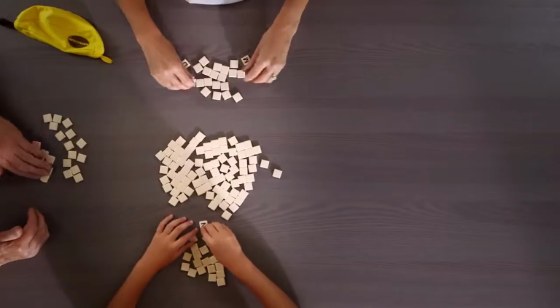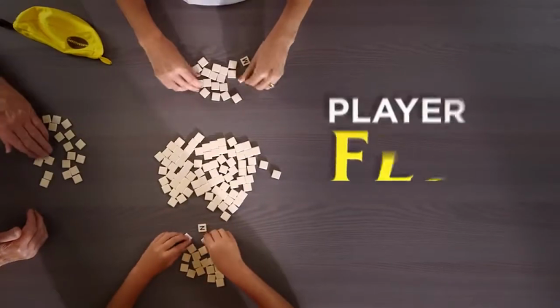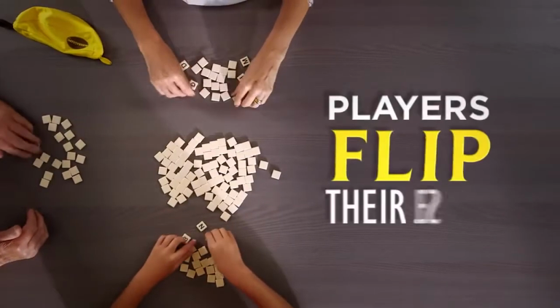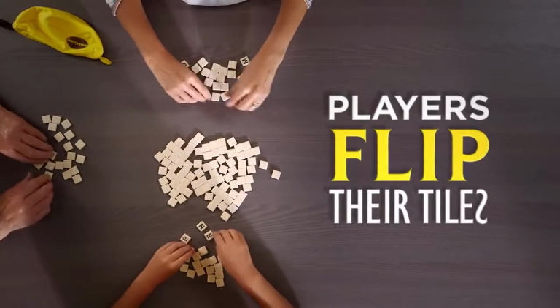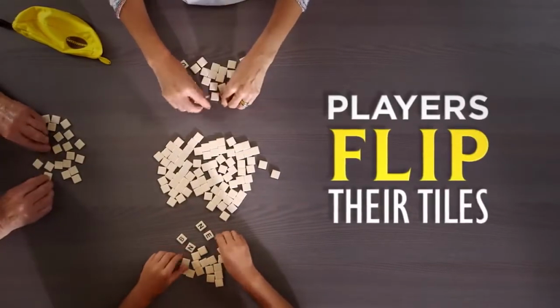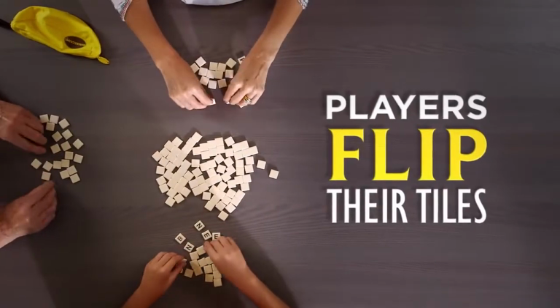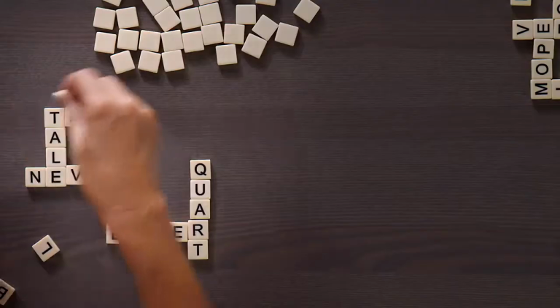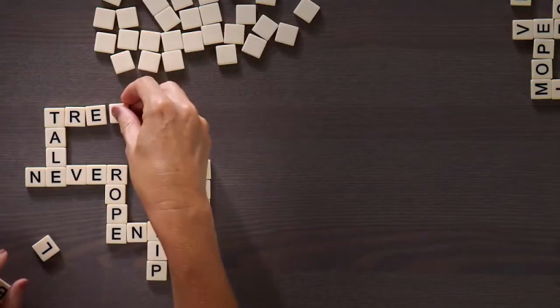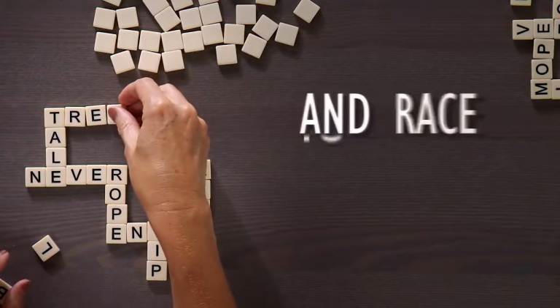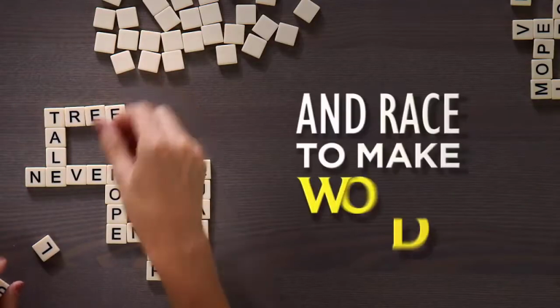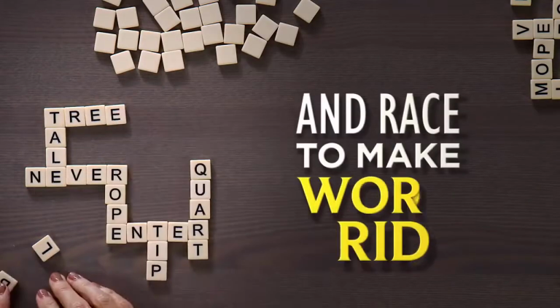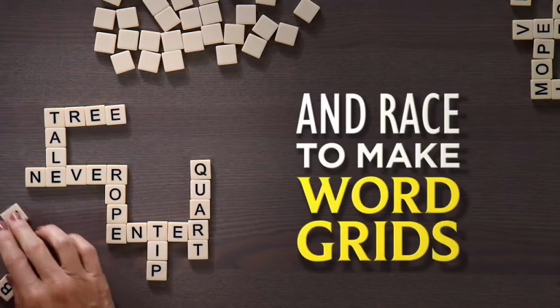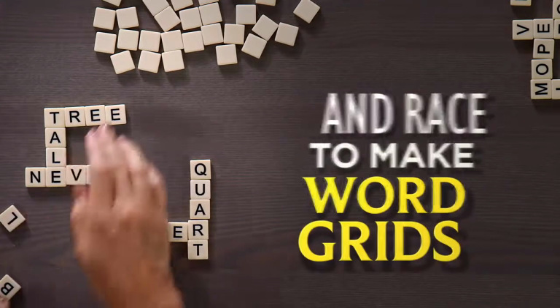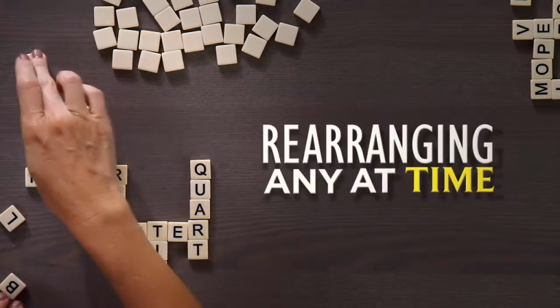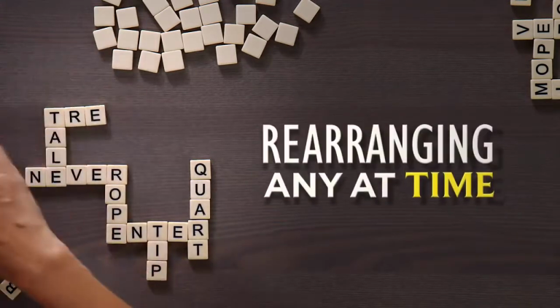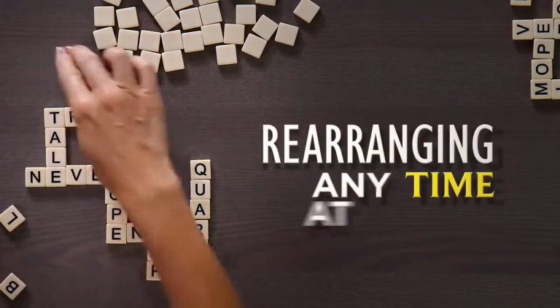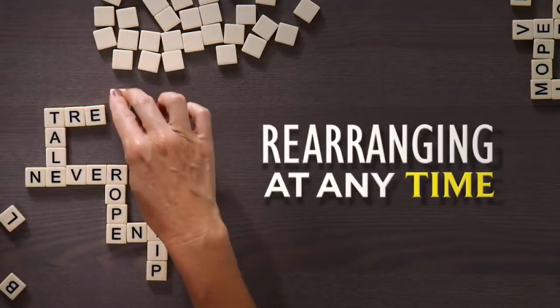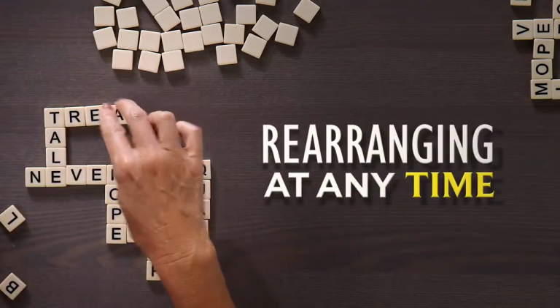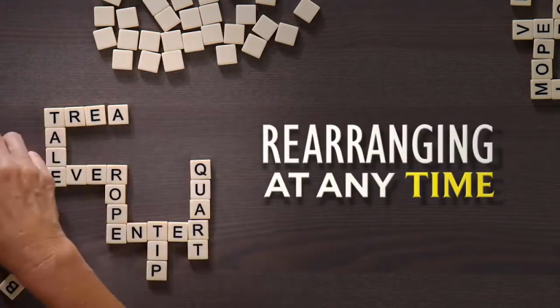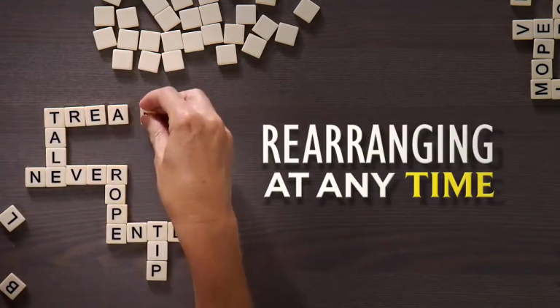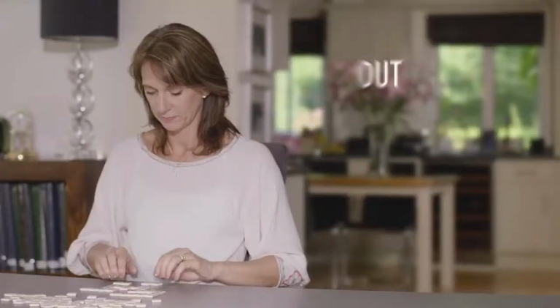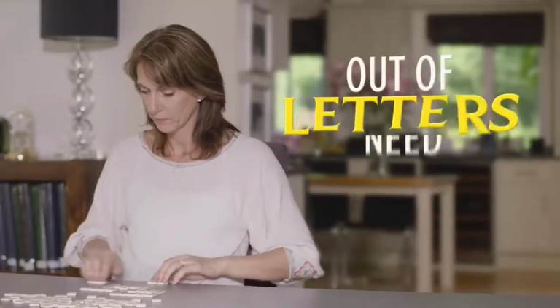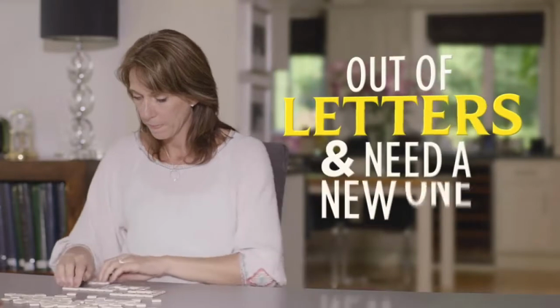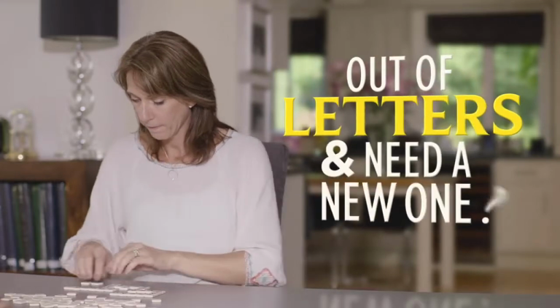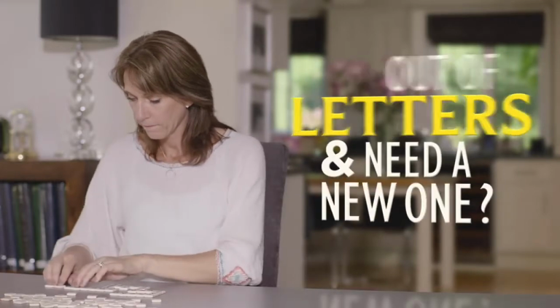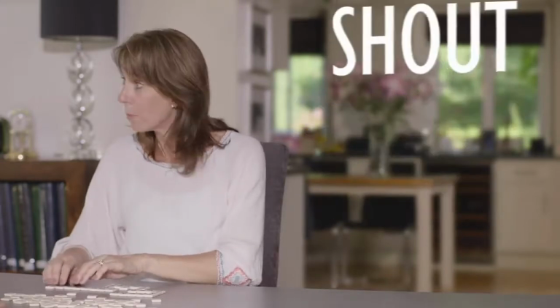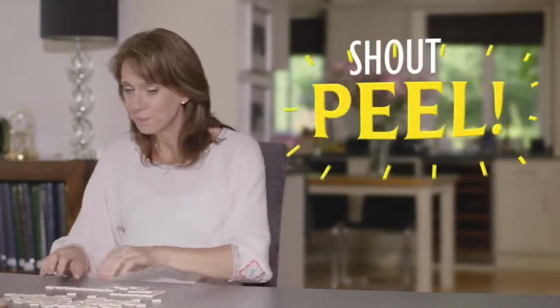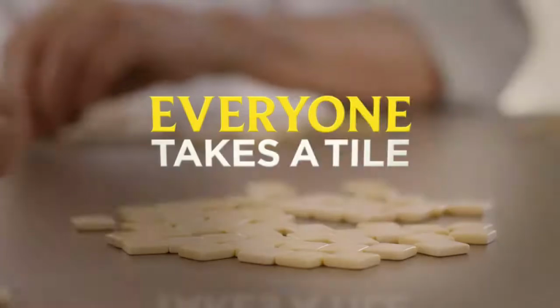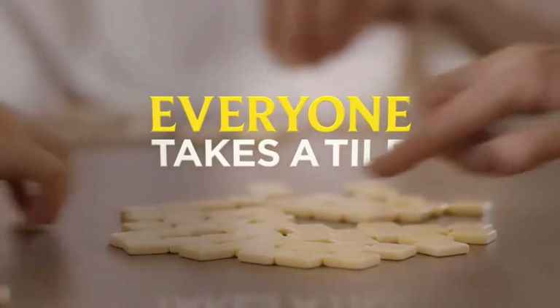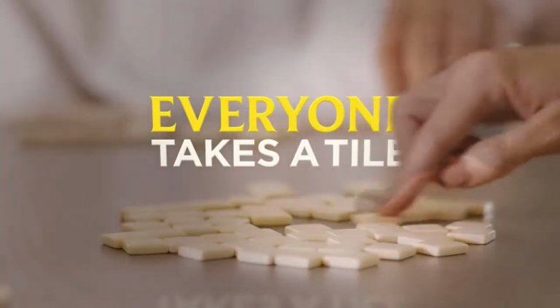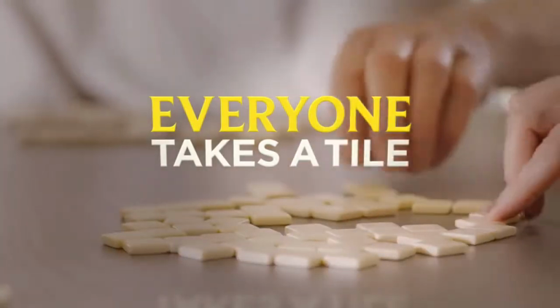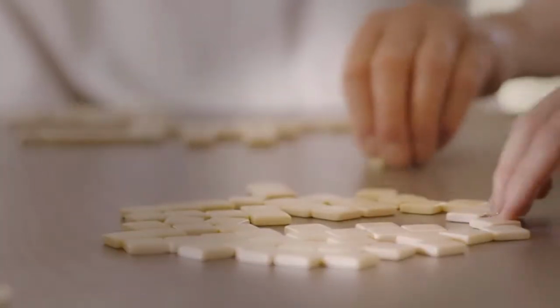Each player flips their tiles over and uses them all as they race to make their own word grids. You can rearrange your grid at any time. When you're out of letters and need a new one, you shout, peel! And everyone takes a tile, ready or not.